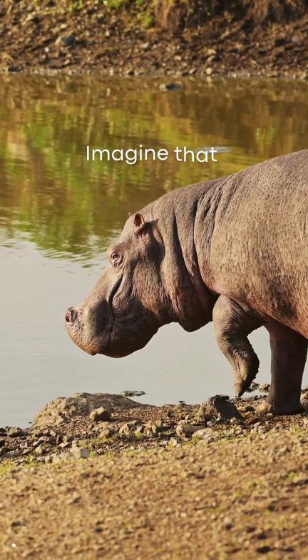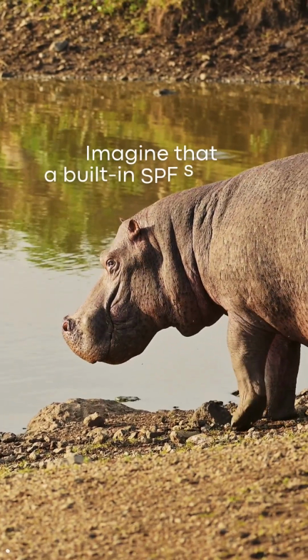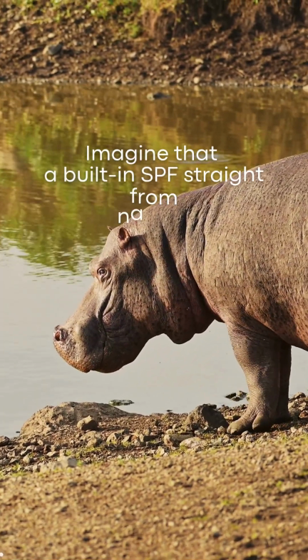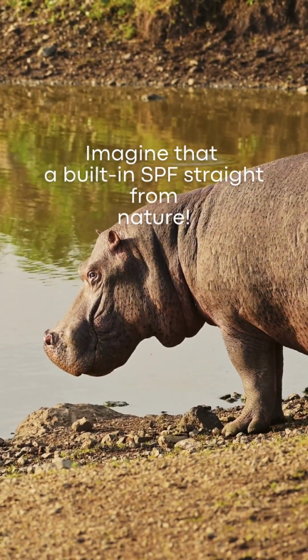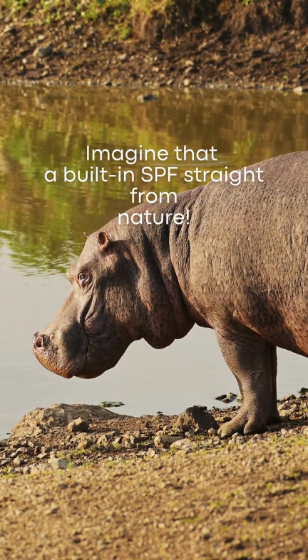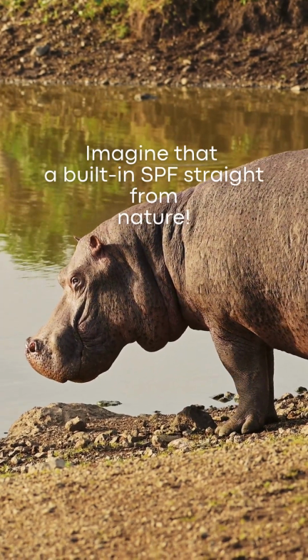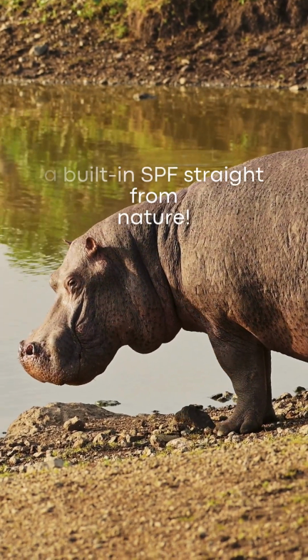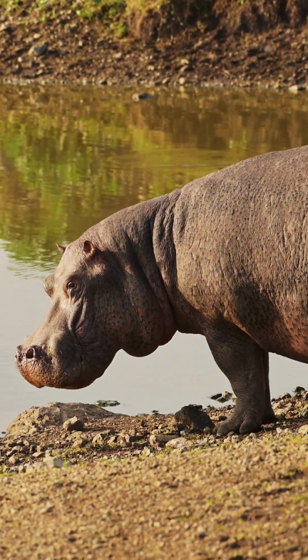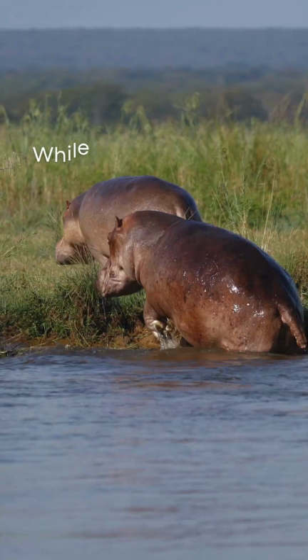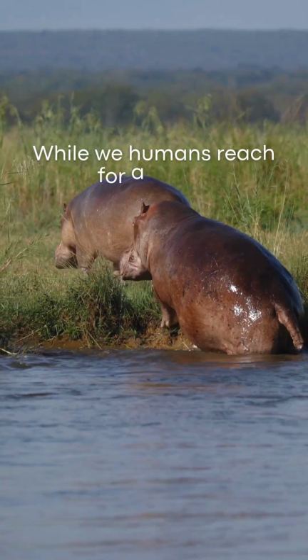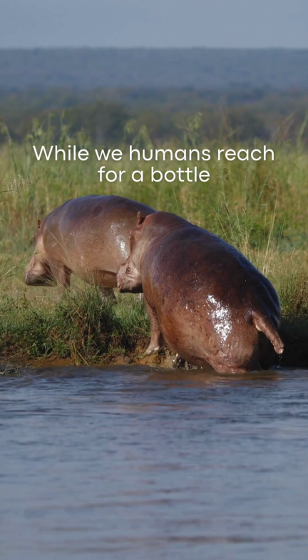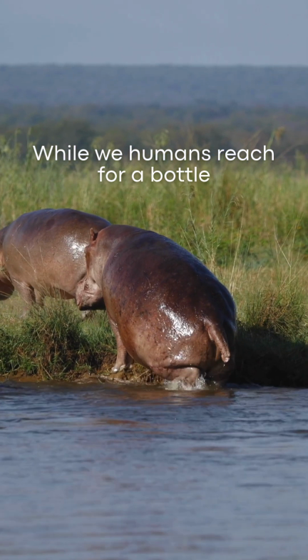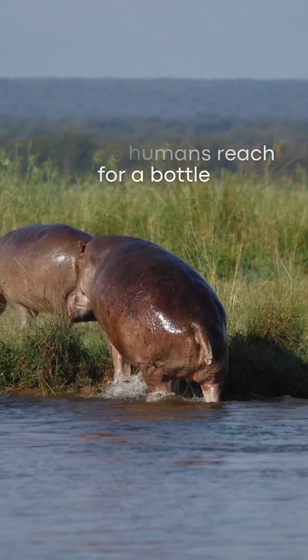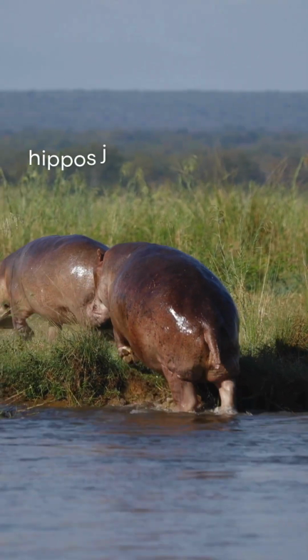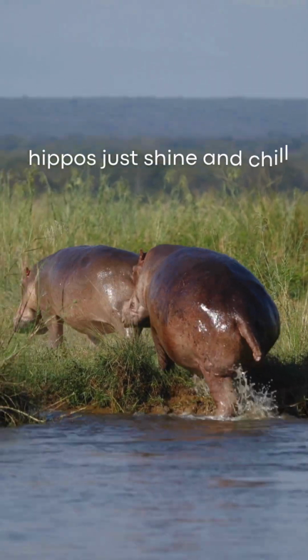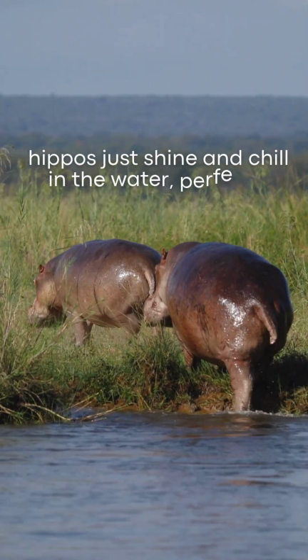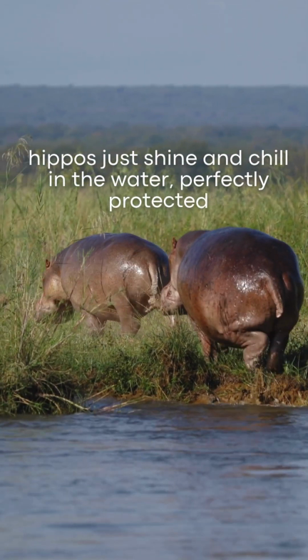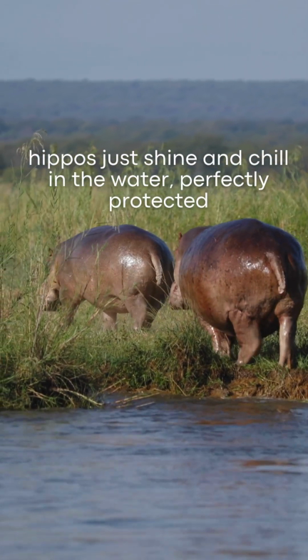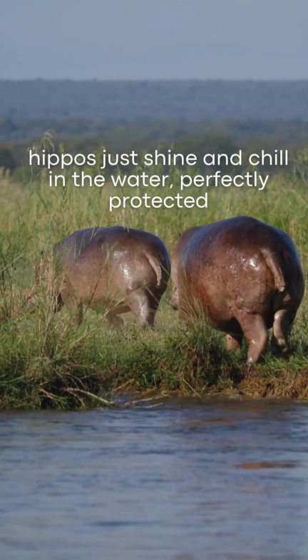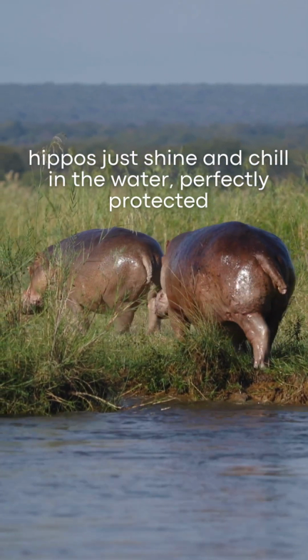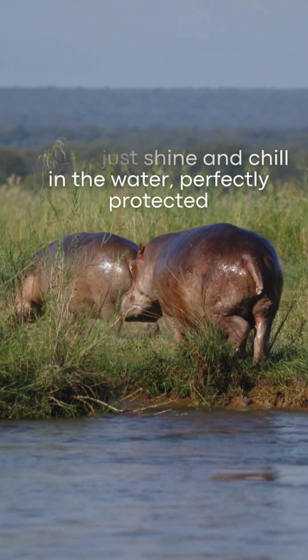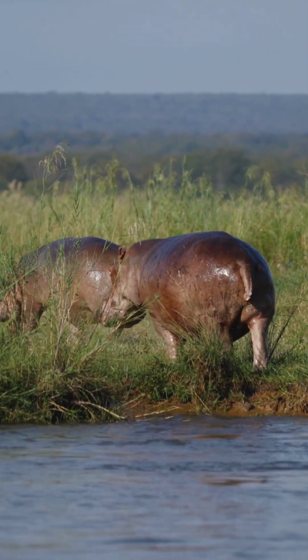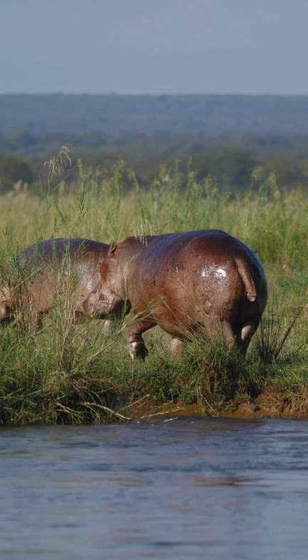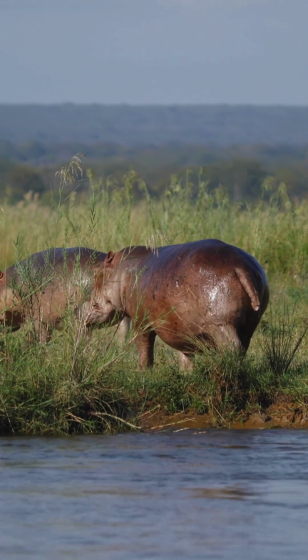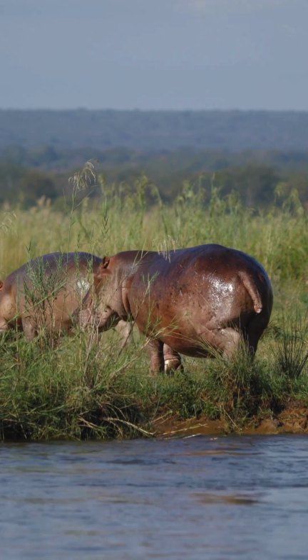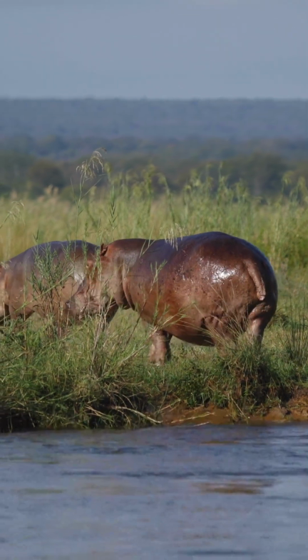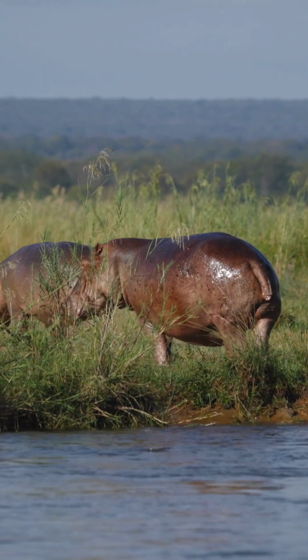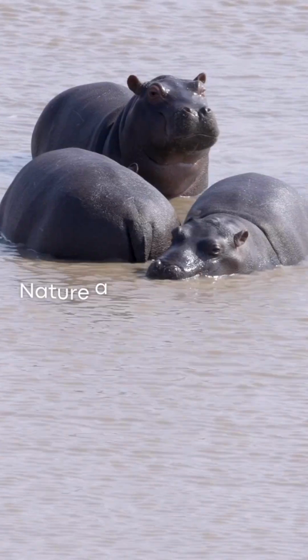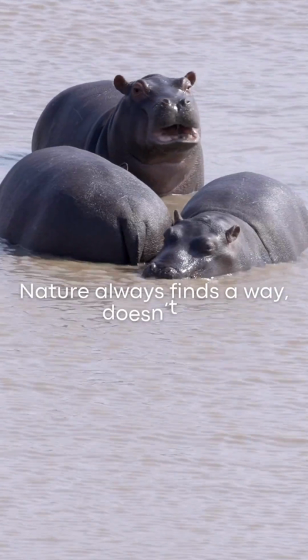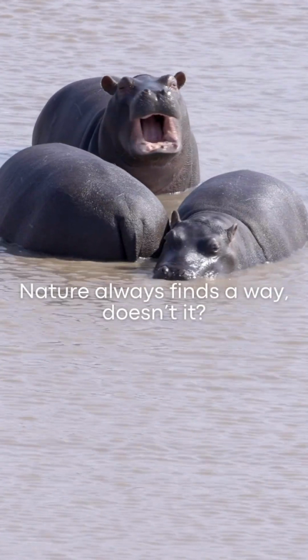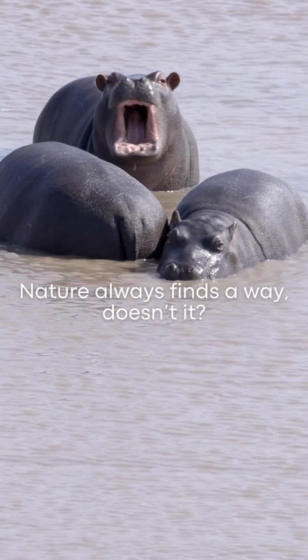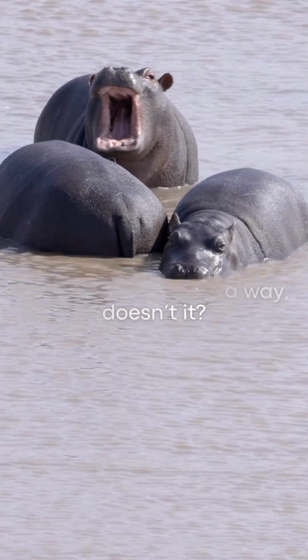Imagine that — a built-in SPF straight from nature. While we humans reach for a bottle, hippos just shine and chill in the water, perfectly protected. Nature always finds a way, doesn't it?